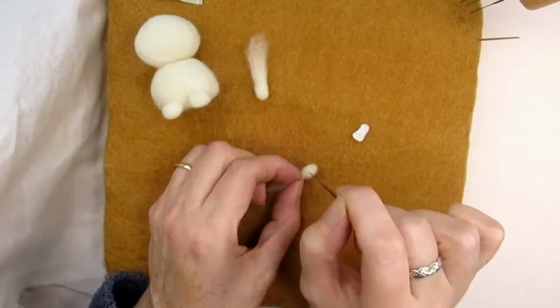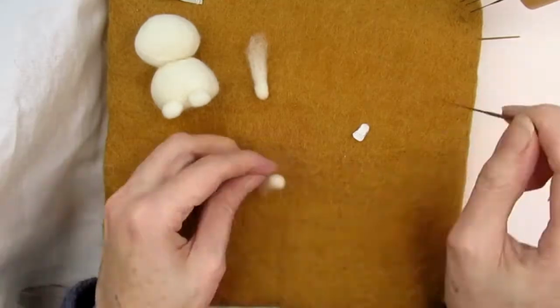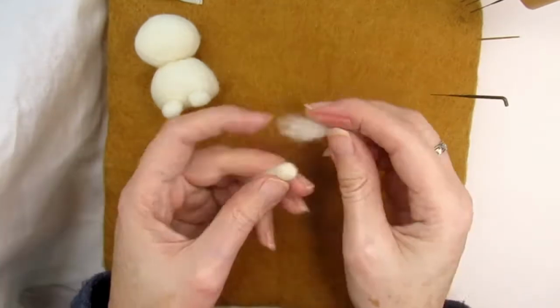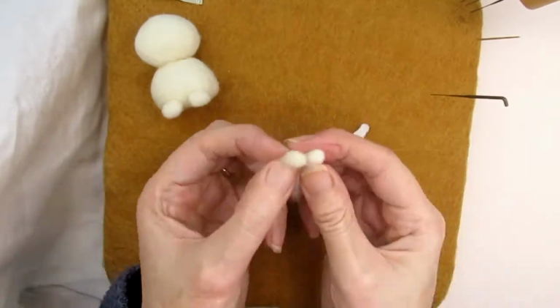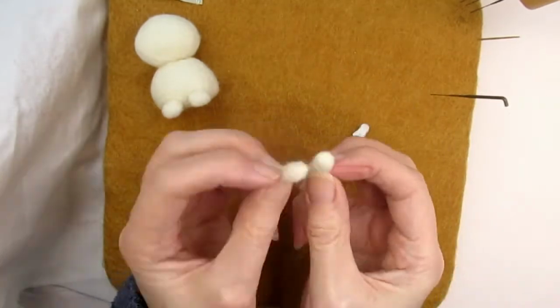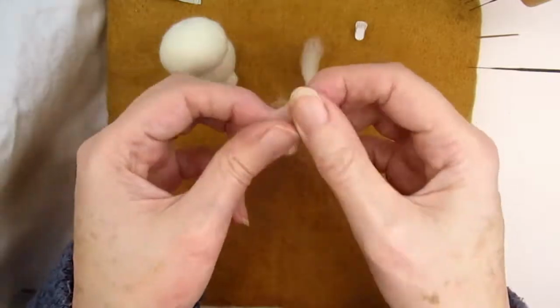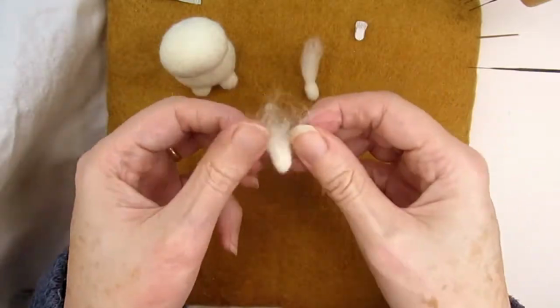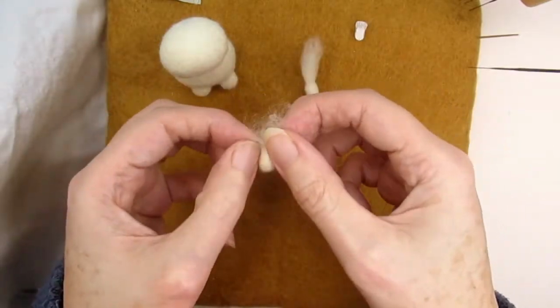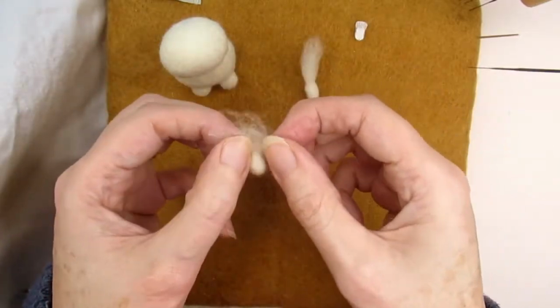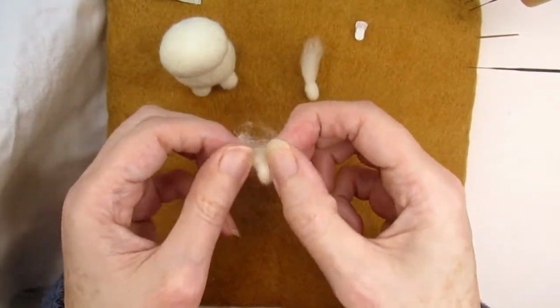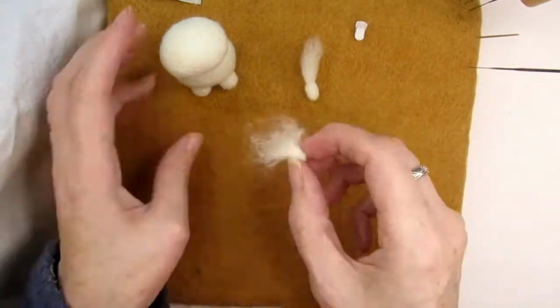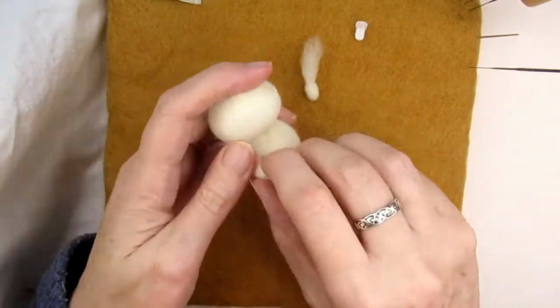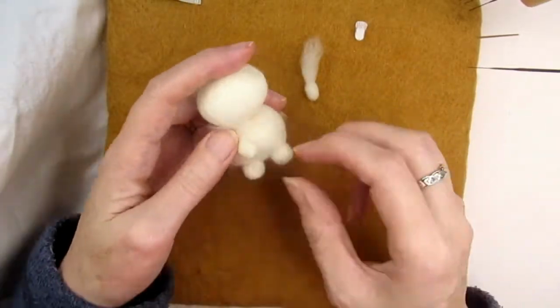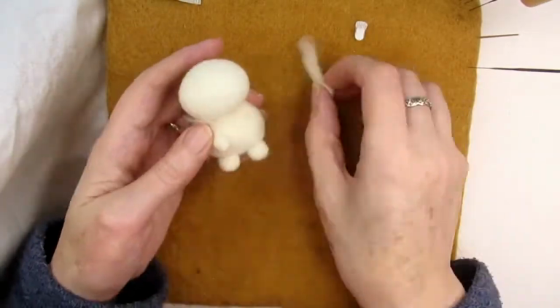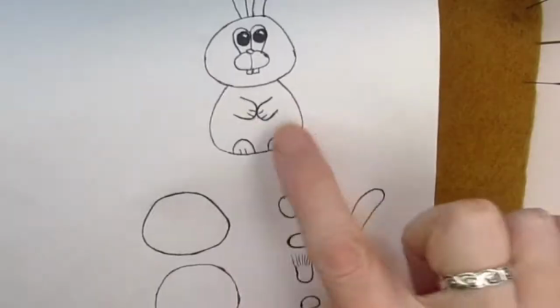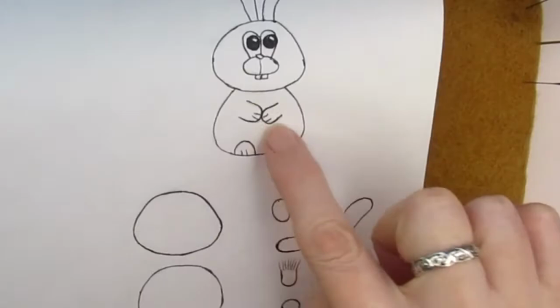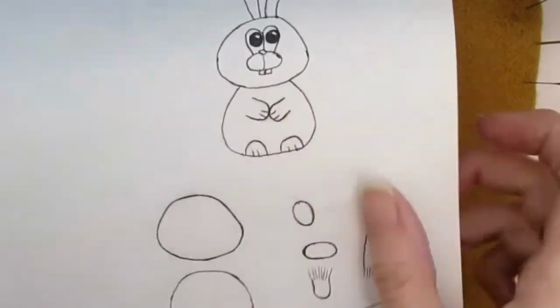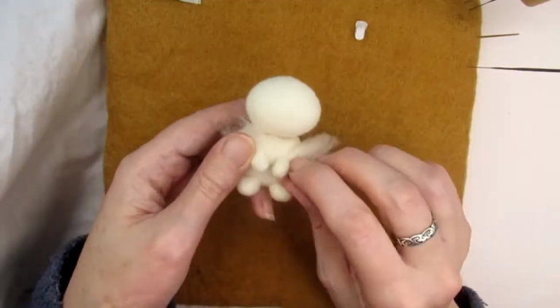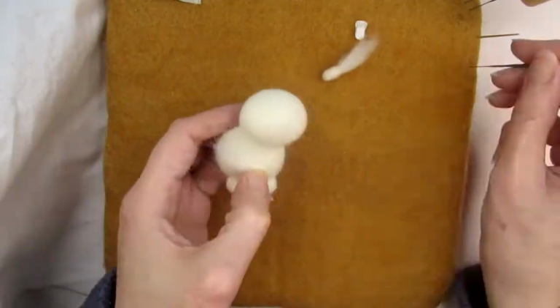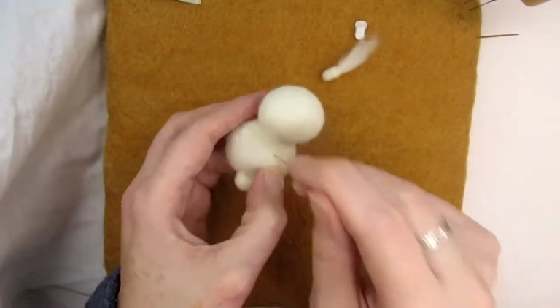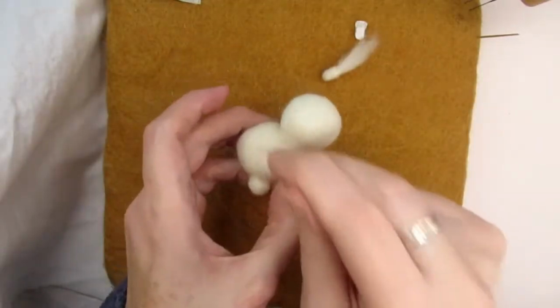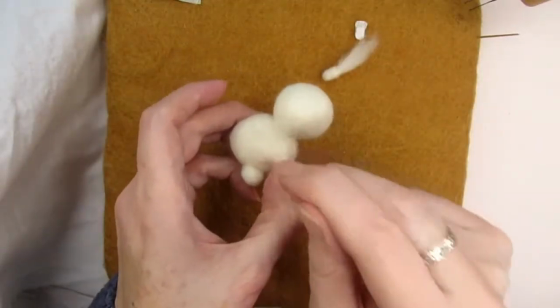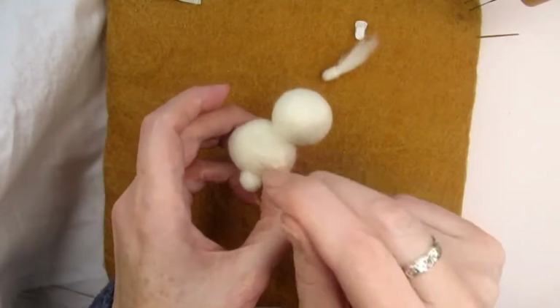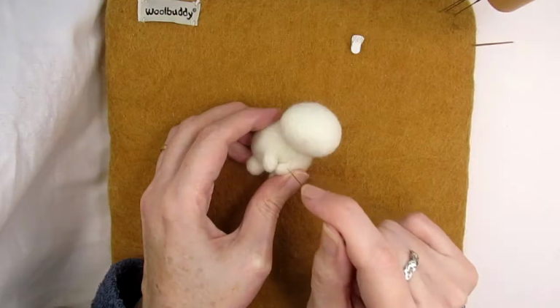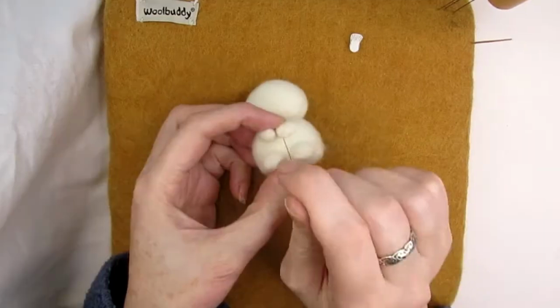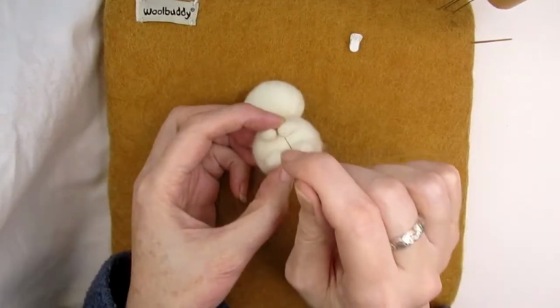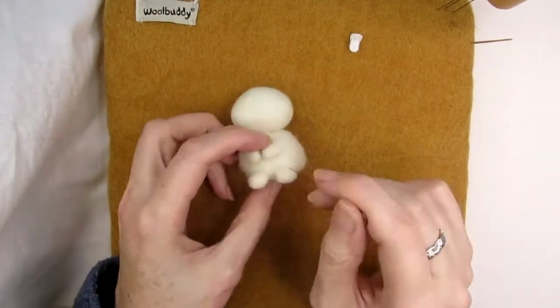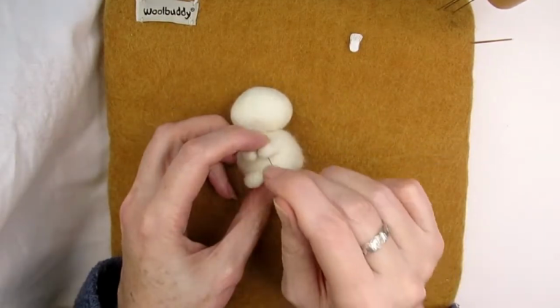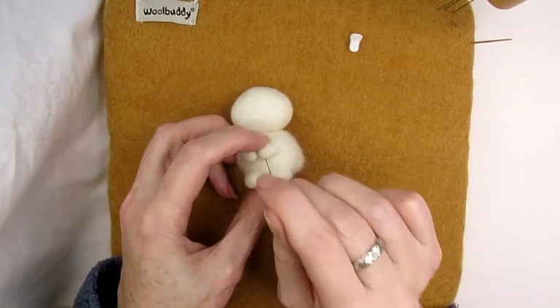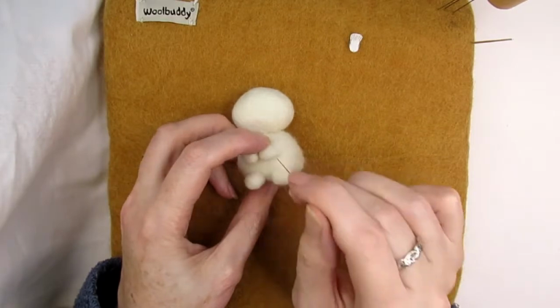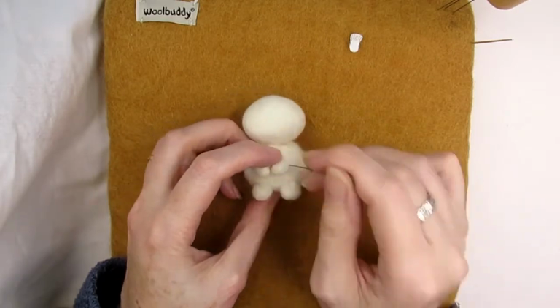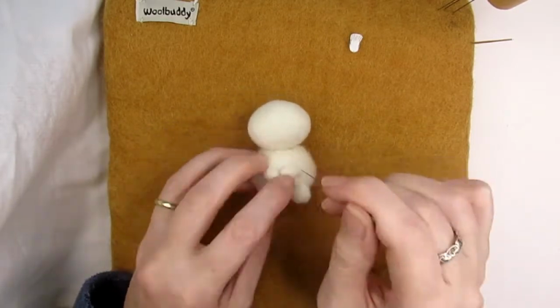Make another paw in exactly the same way, then spread out the fluffy end of the paw and attach it so that the bottom of the paw is about halfway down the body, with both paws angled in towards each other. Stab all around where the paw touches the body to keep it in place.